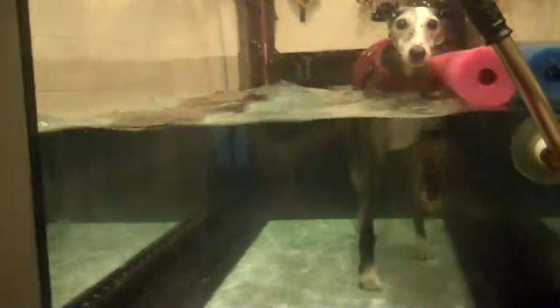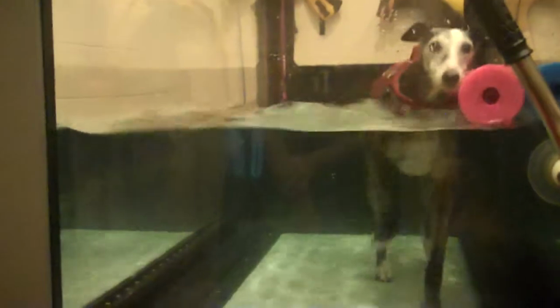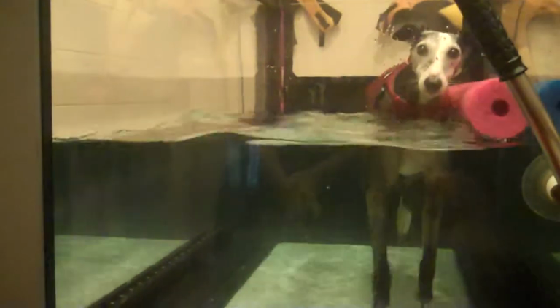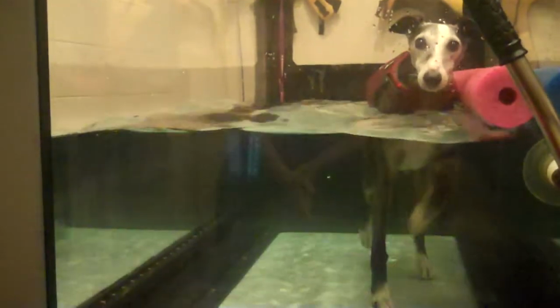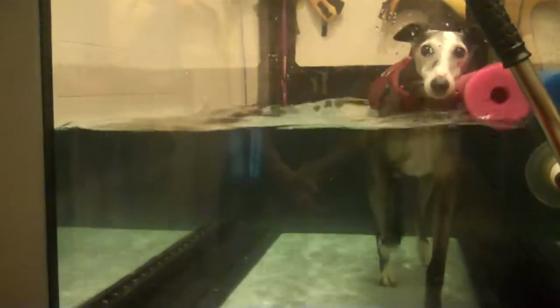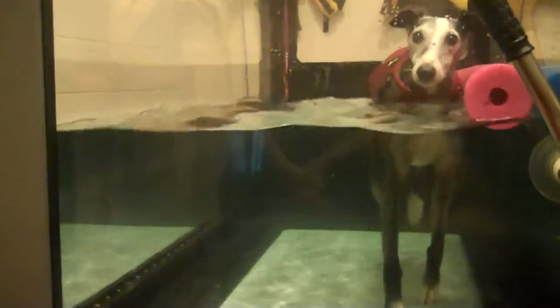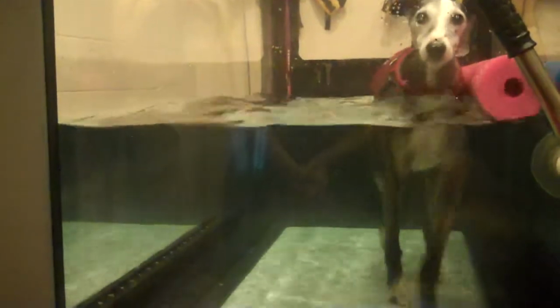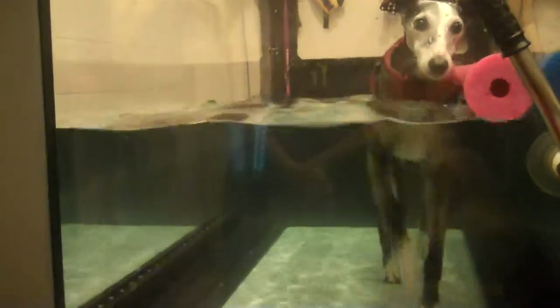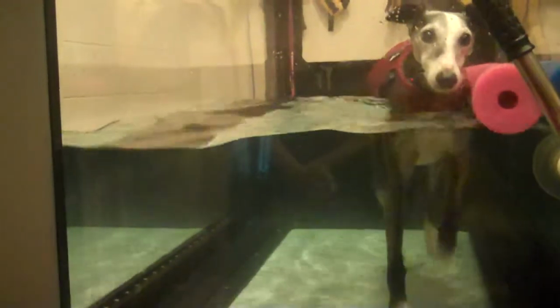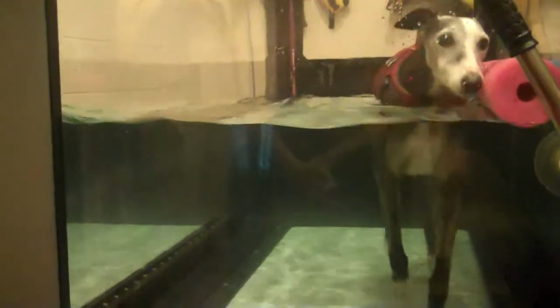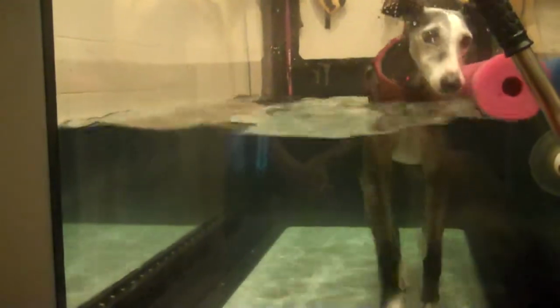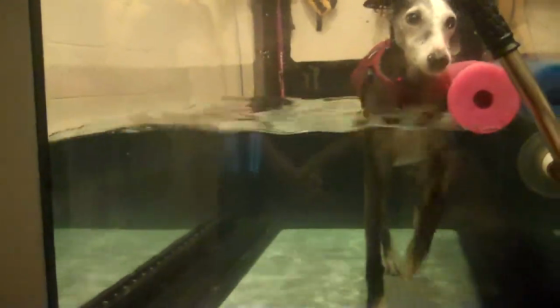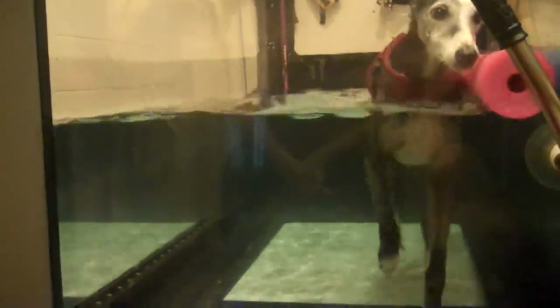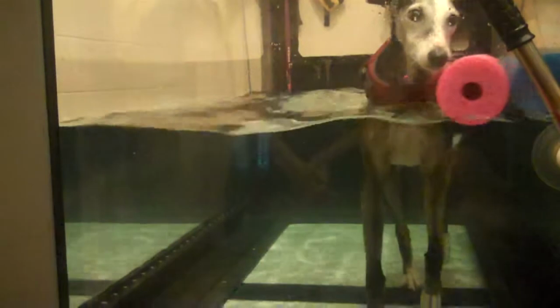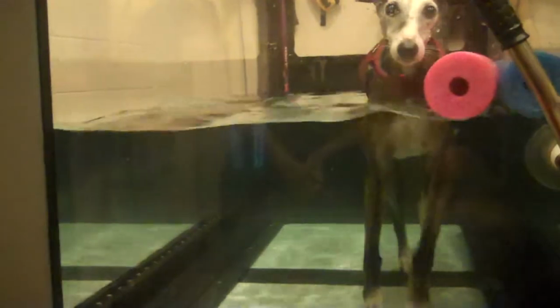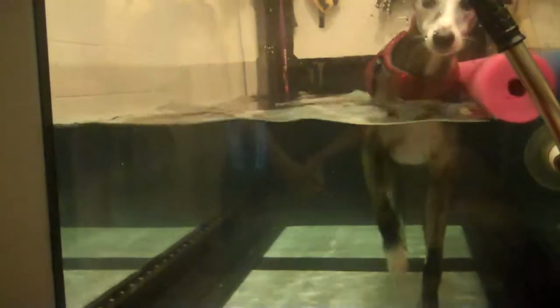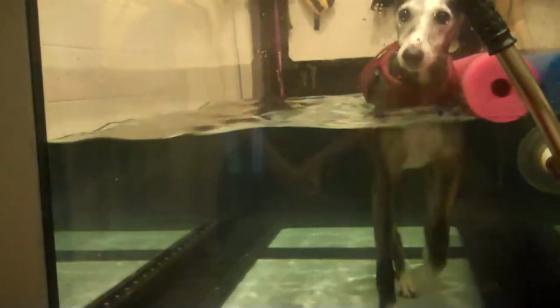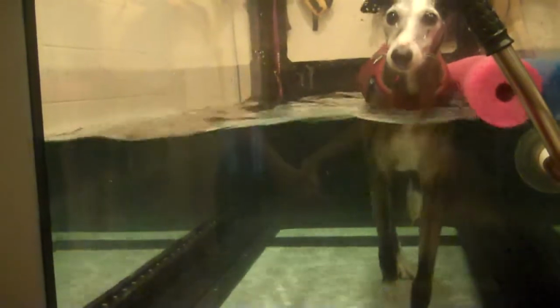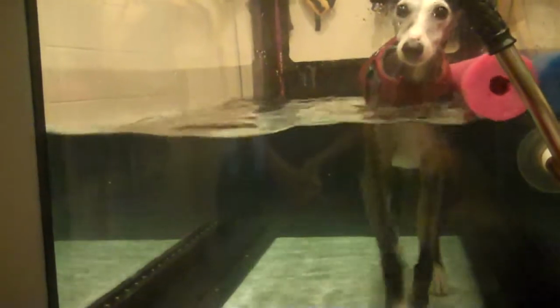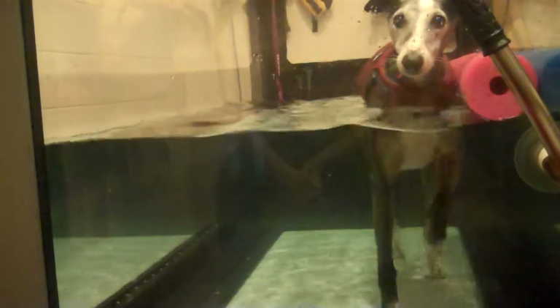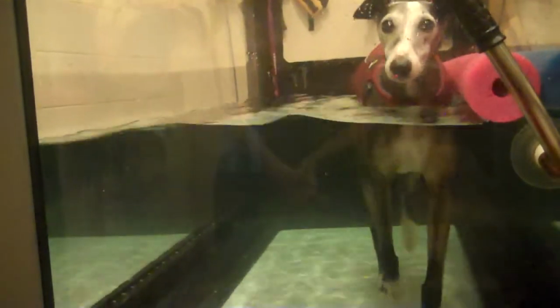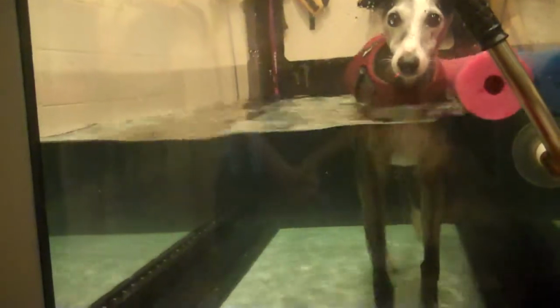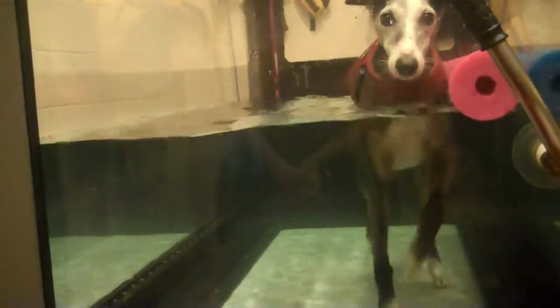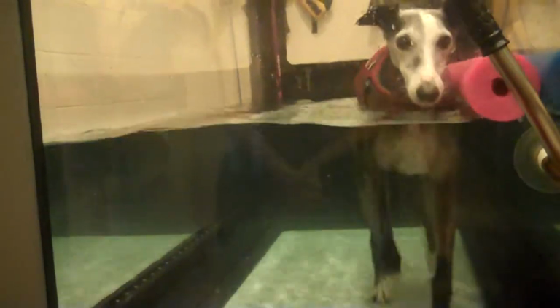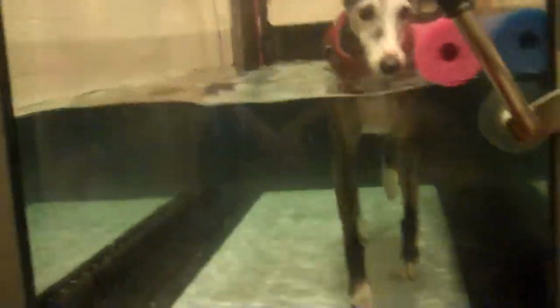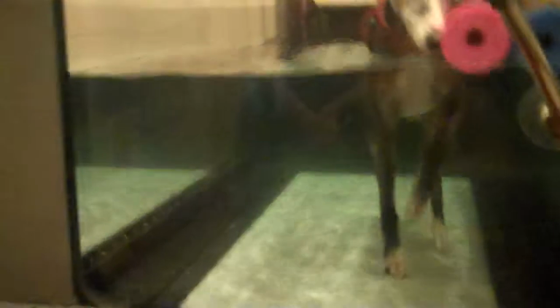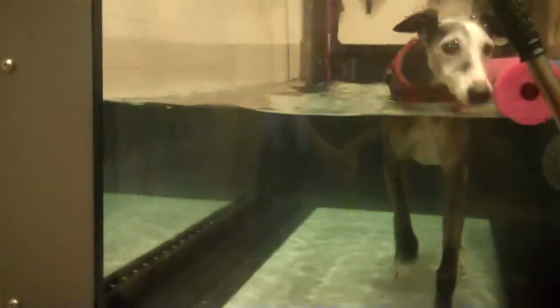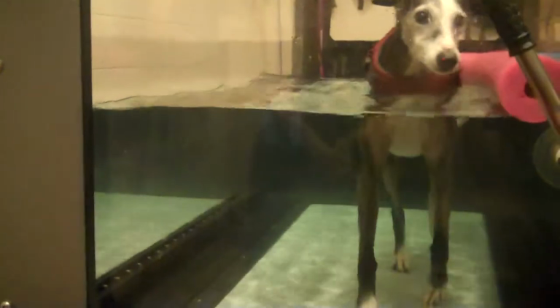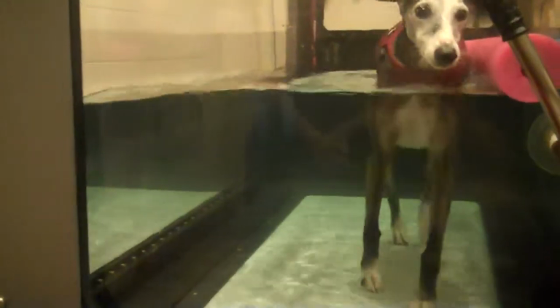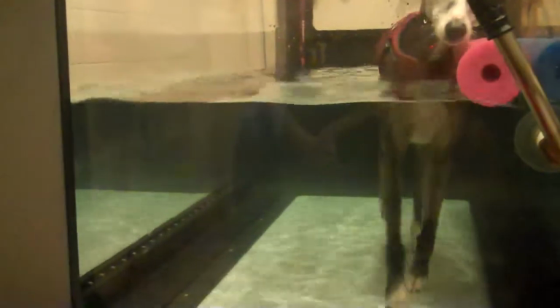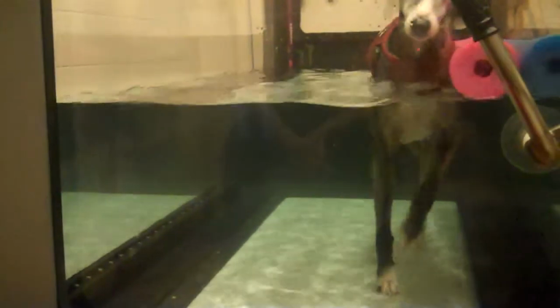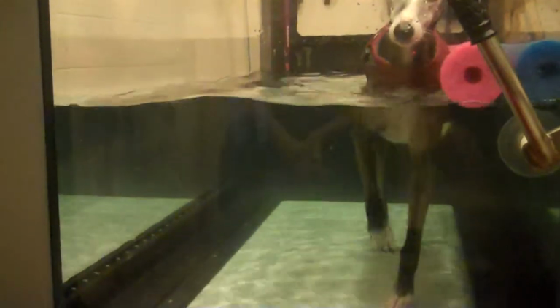I find that I have to walk him really, really slowly for him to use the foot, otherwise he just hops. And the difficulty is that if he's got his jacket on, it's hard for me to see if he's actually using the foot.